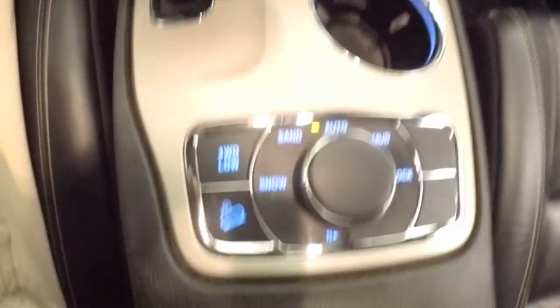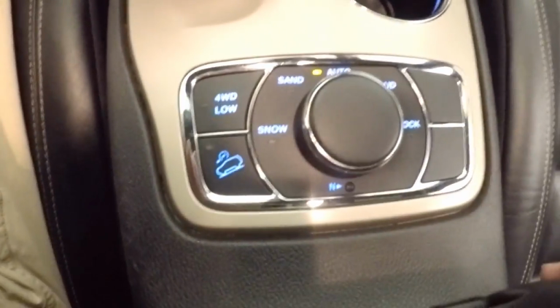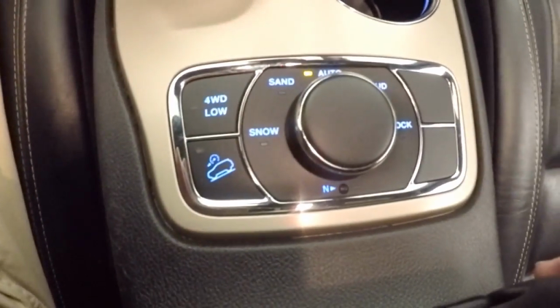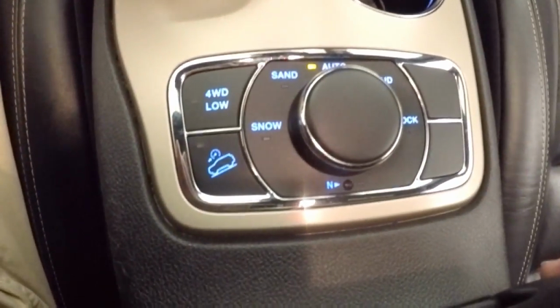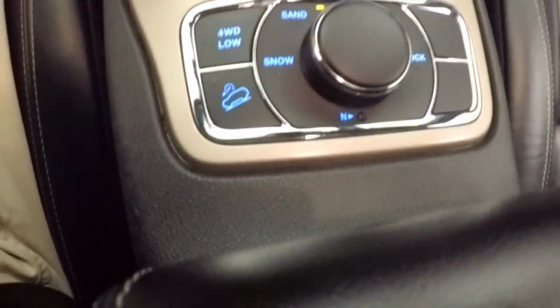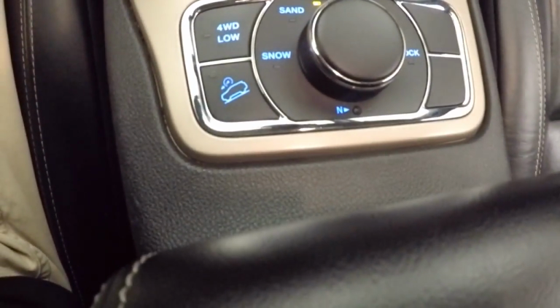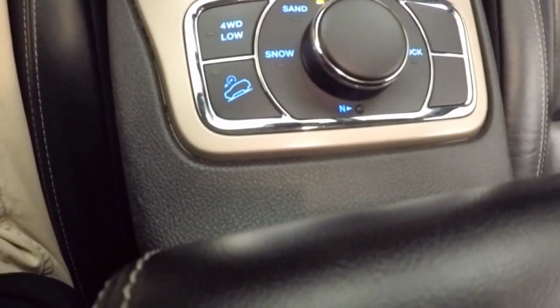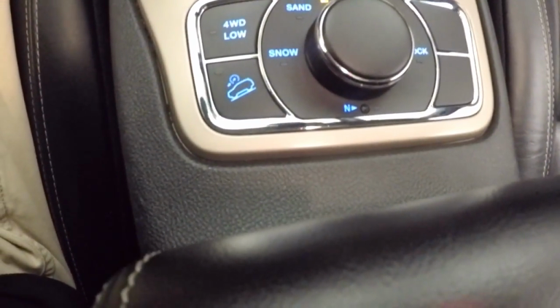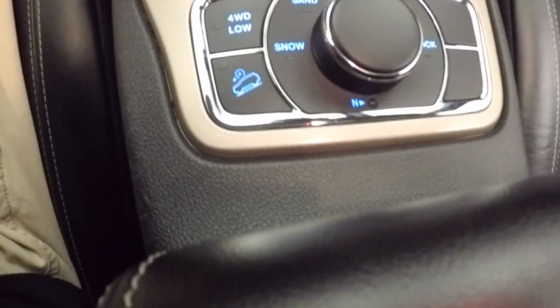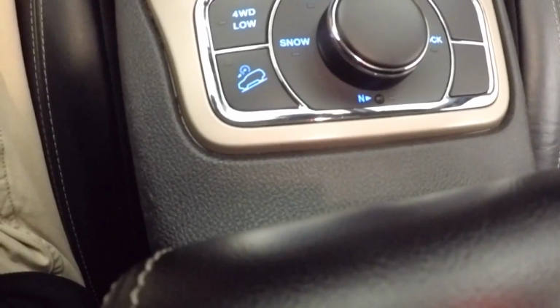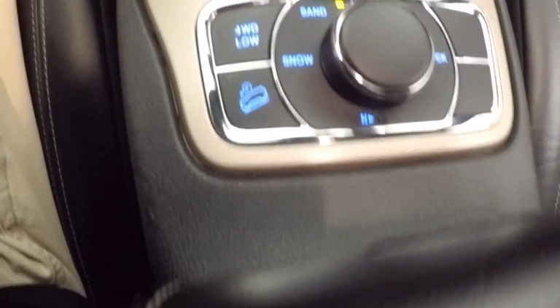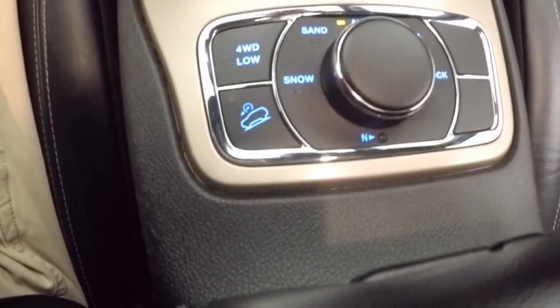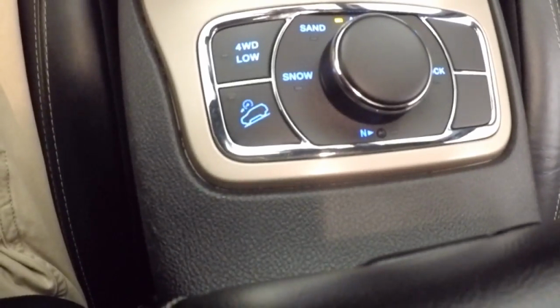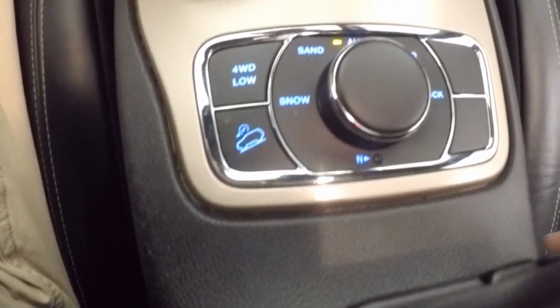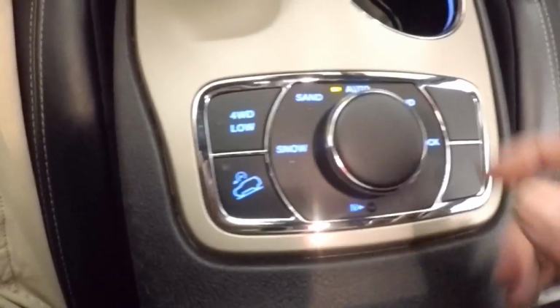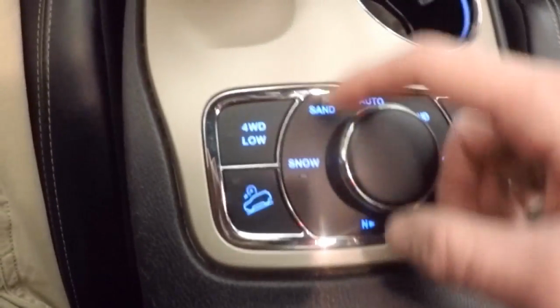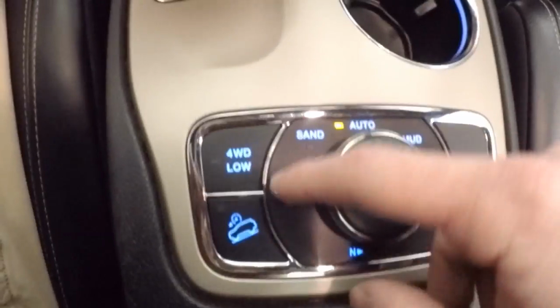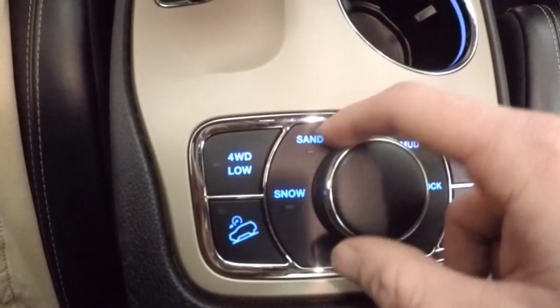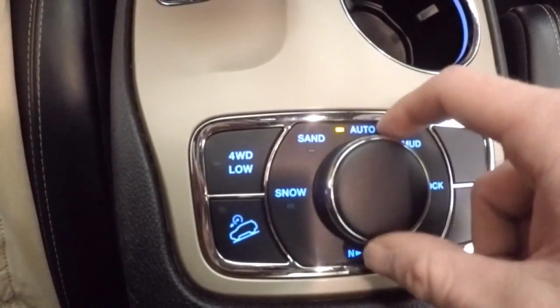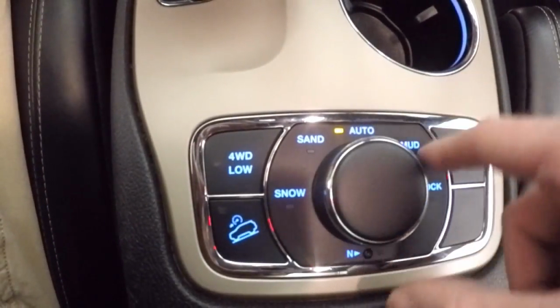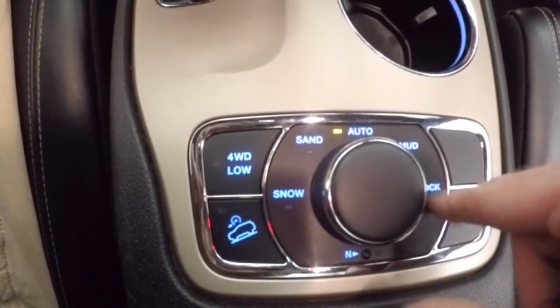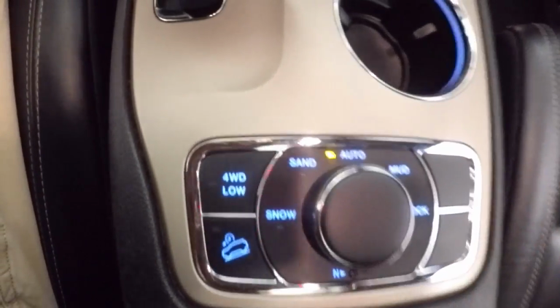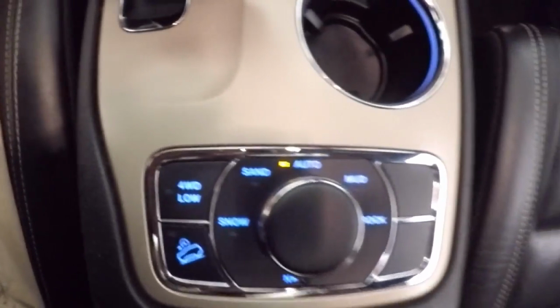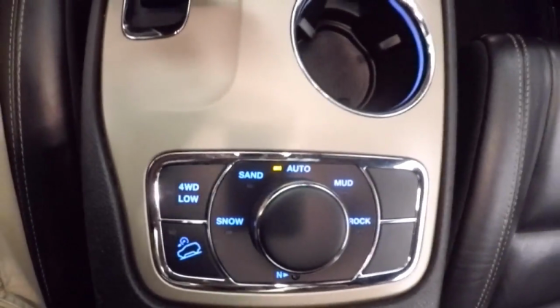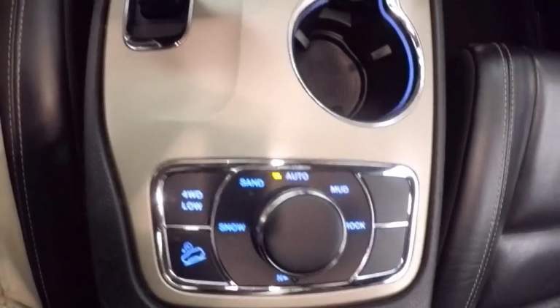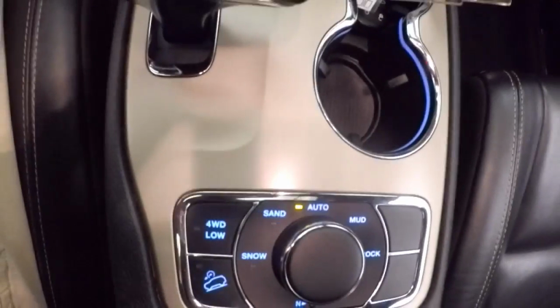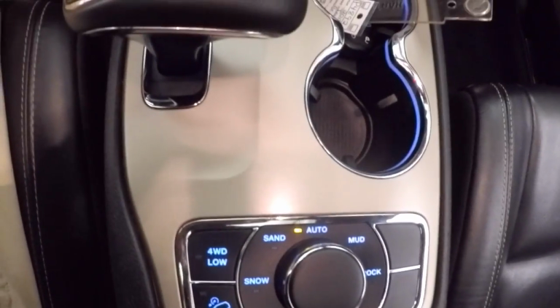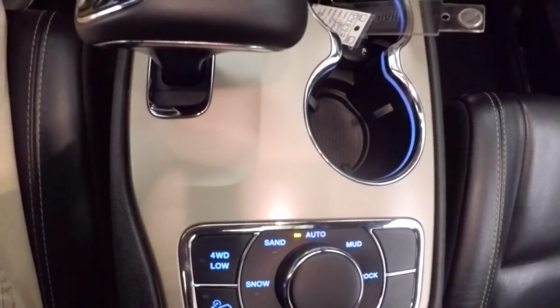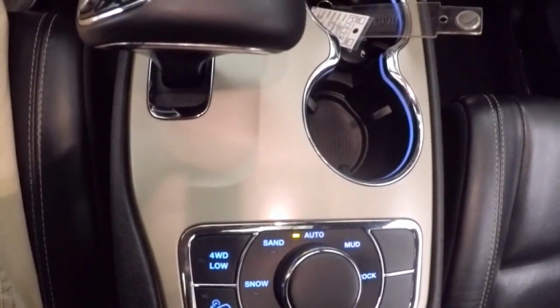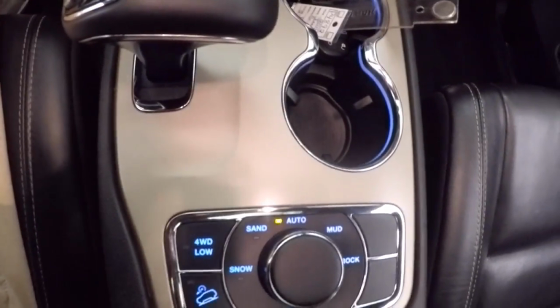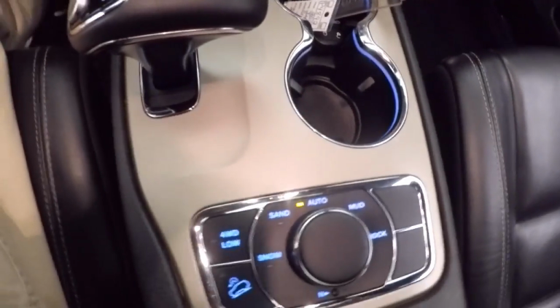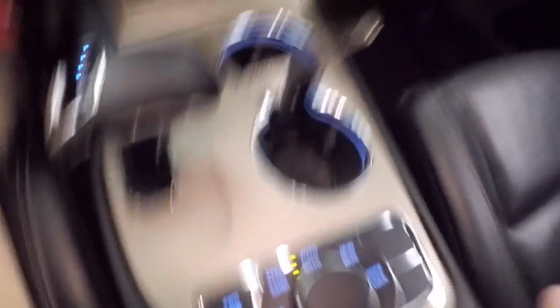Climate and stereo controls. Here's your four-wheel drive control, as well as all your controls for different types of terrain: snow, sand, mud, rock, or auto.